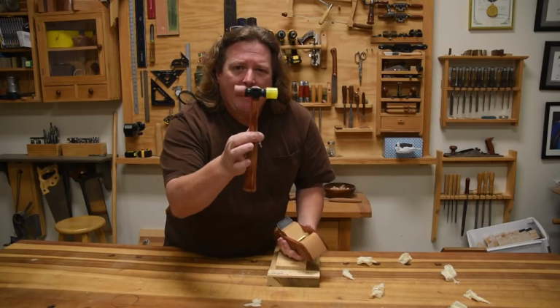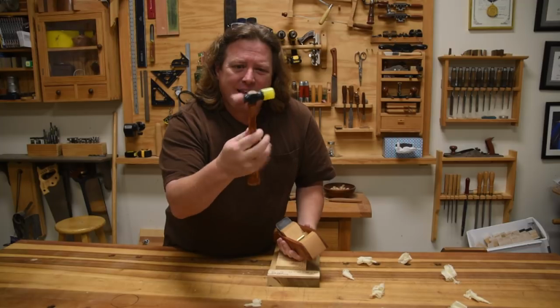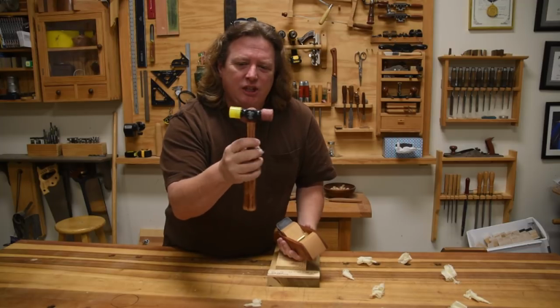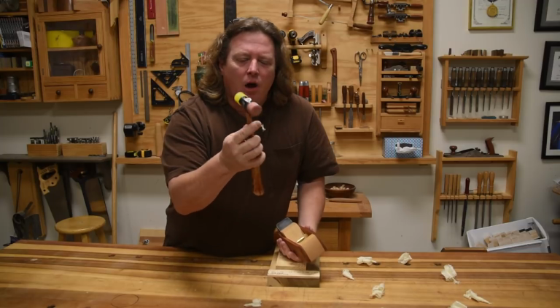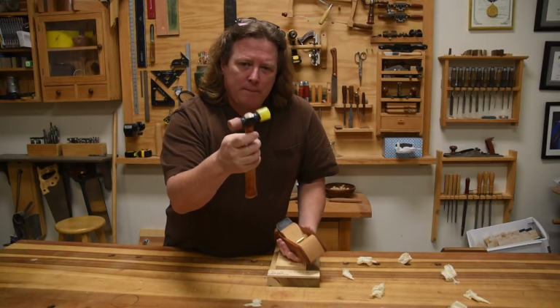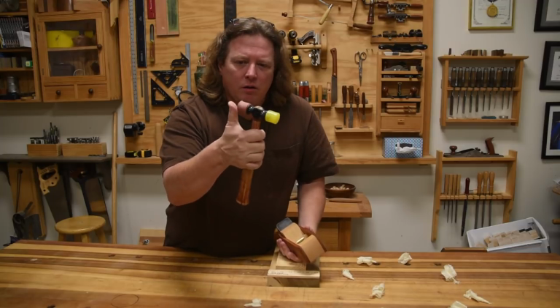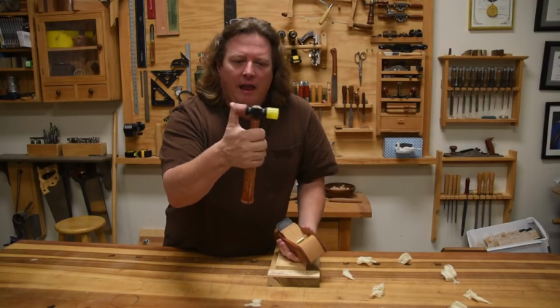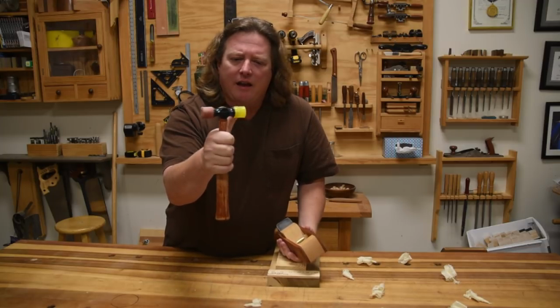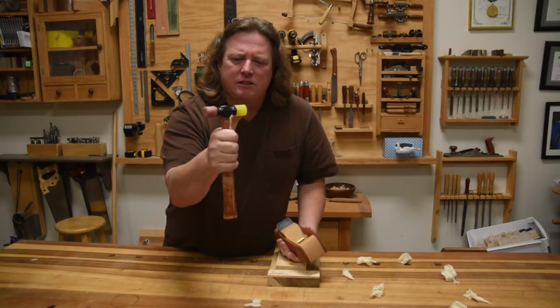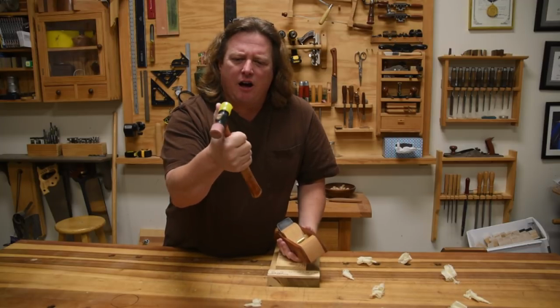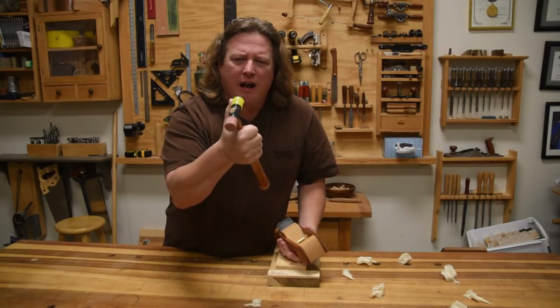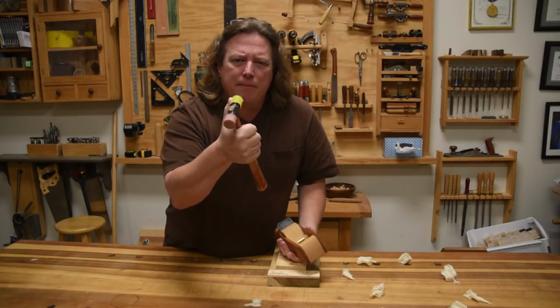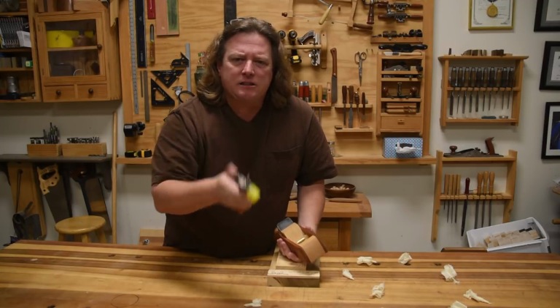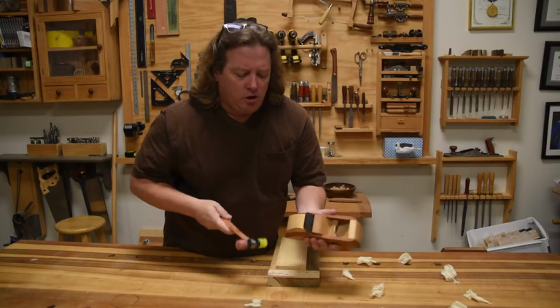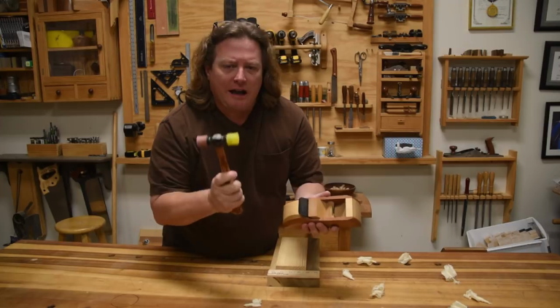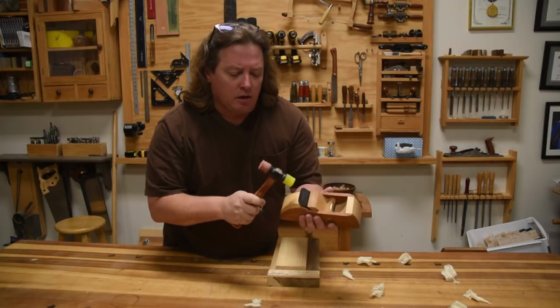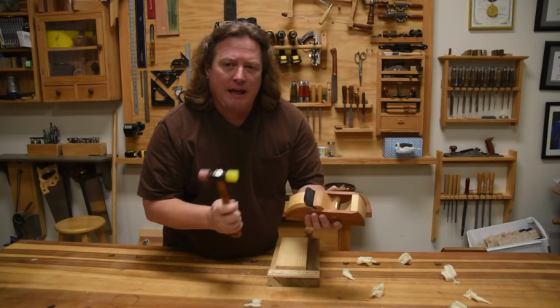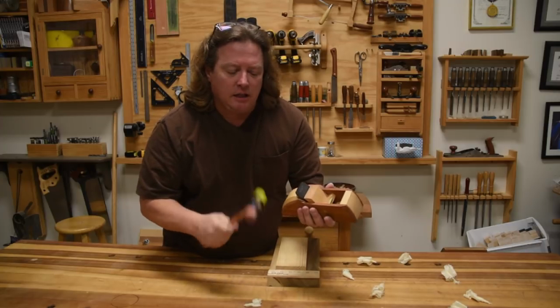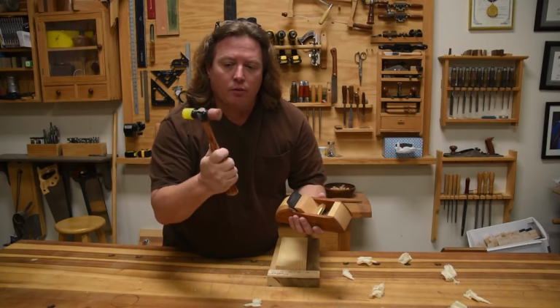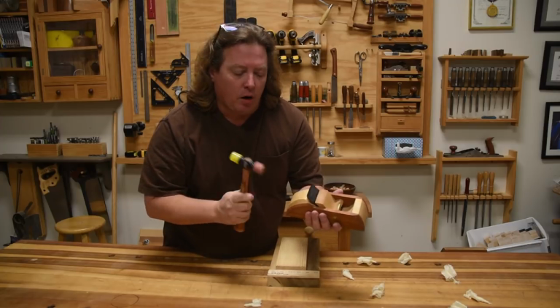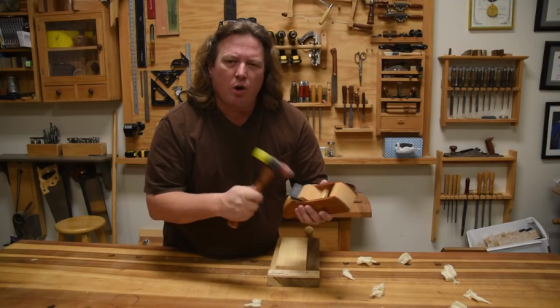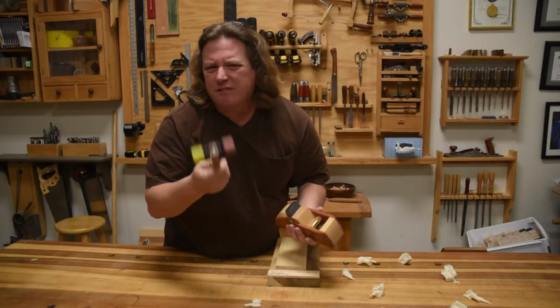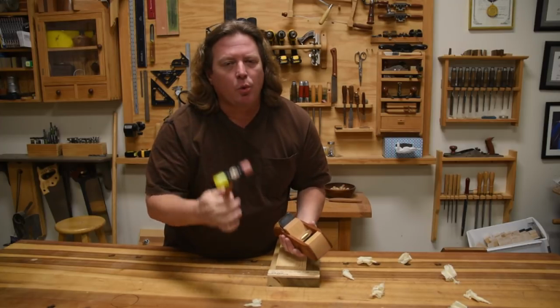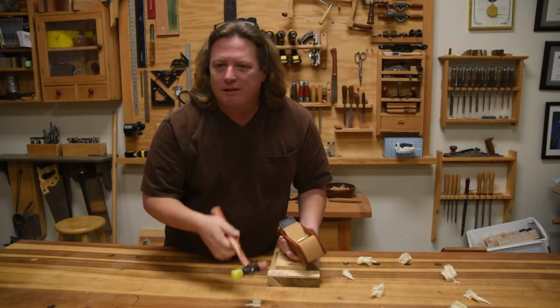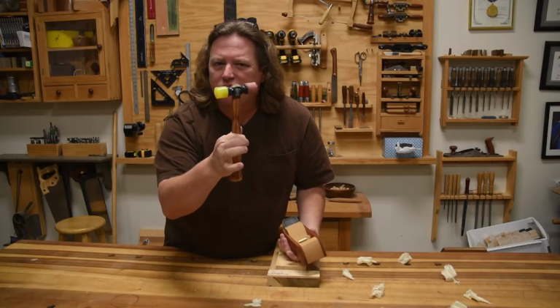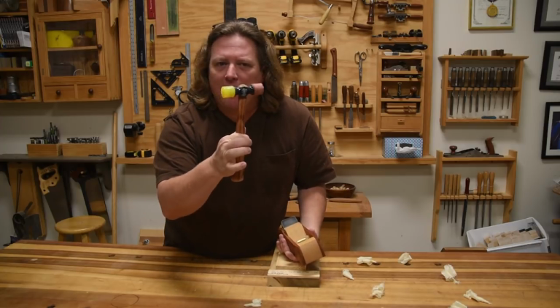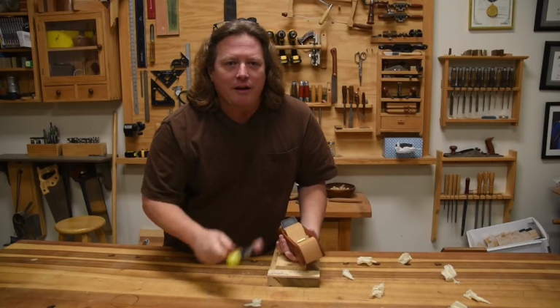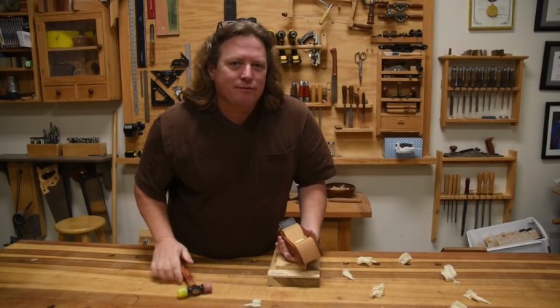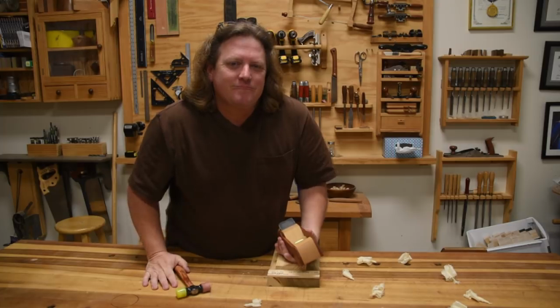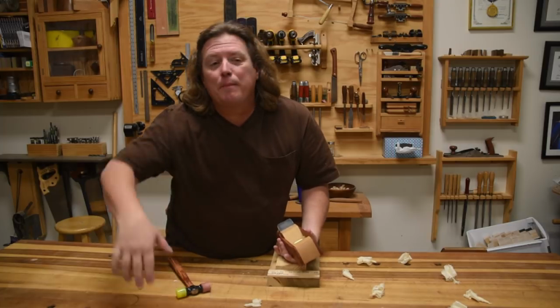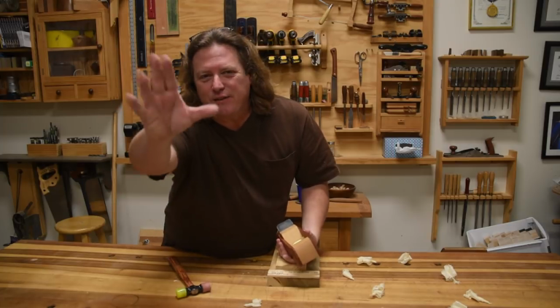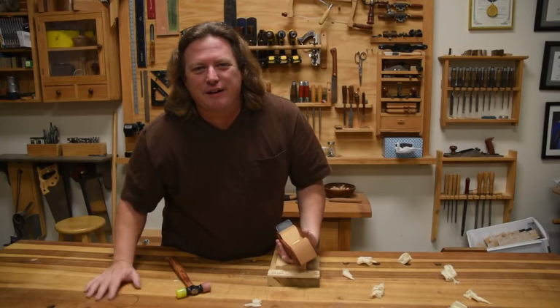I really like these cheap rubber and silicone or nylon mallets. Use the nylon on the blades and the rubber on the wood — they just work great. Best adjustment hammer I know of. So y'all be safe and have fun.